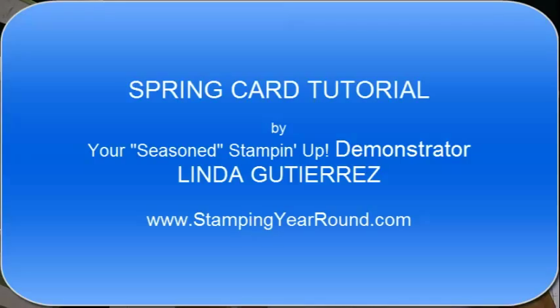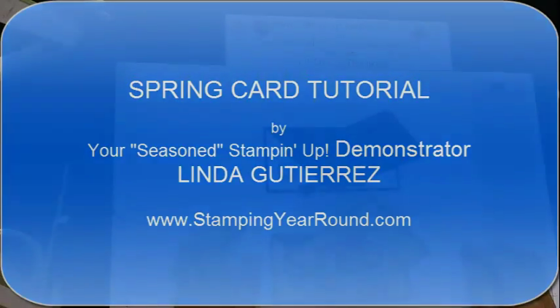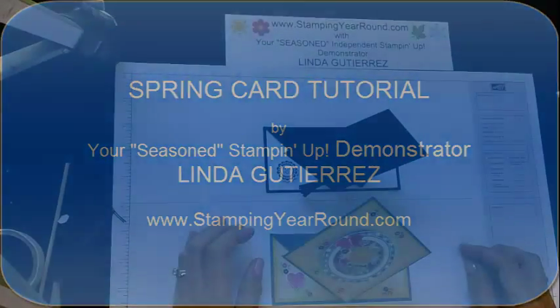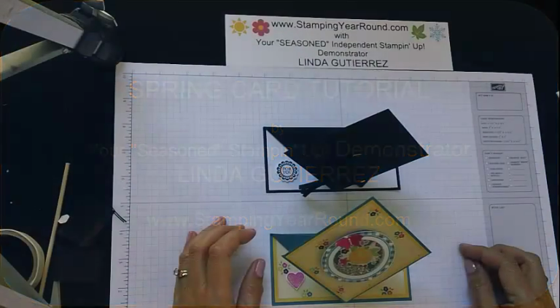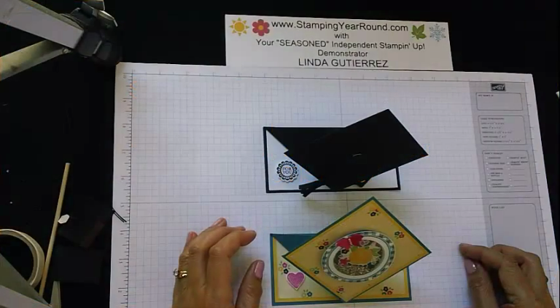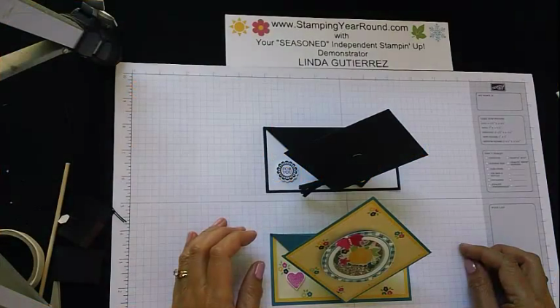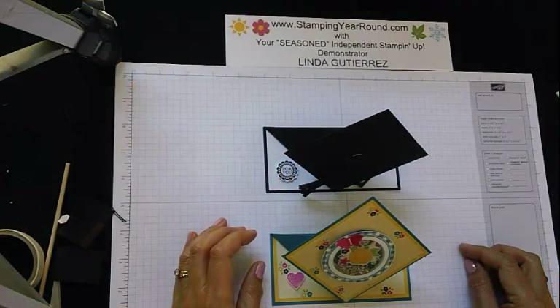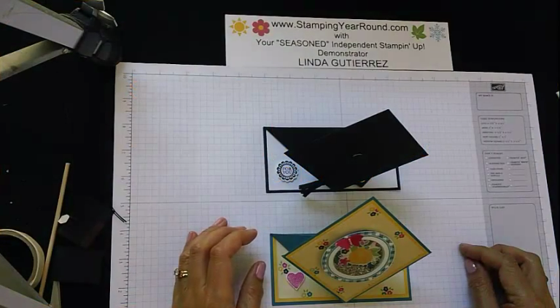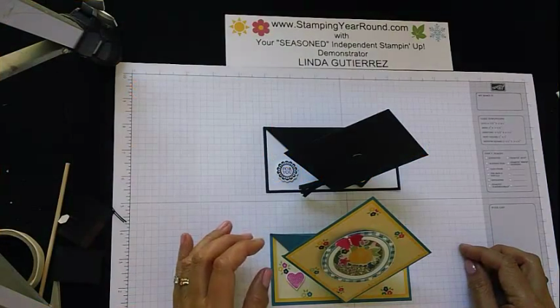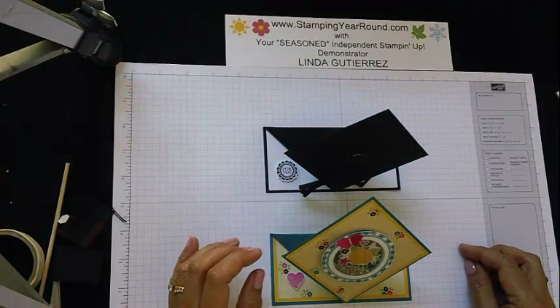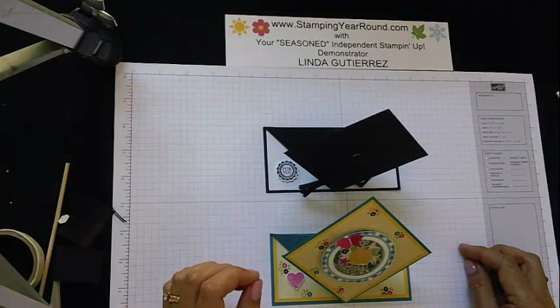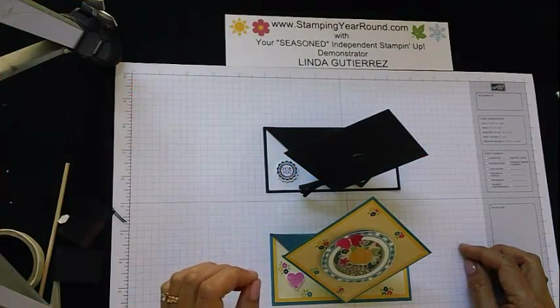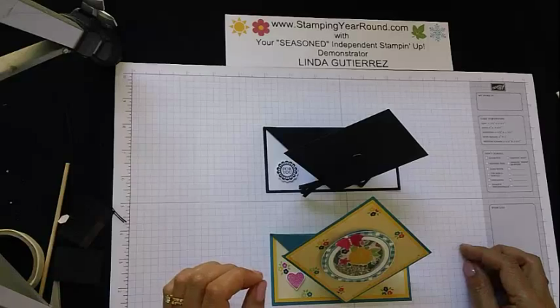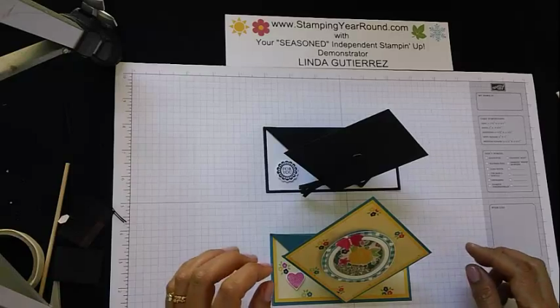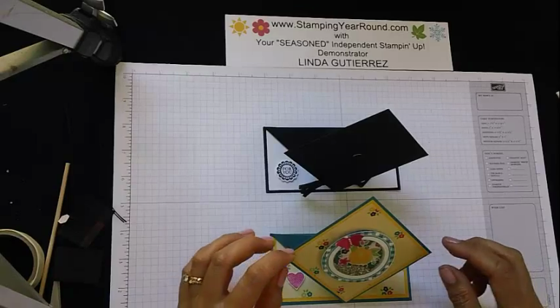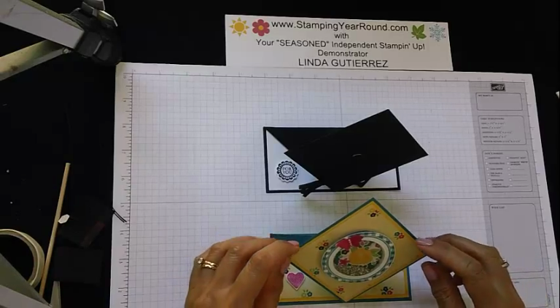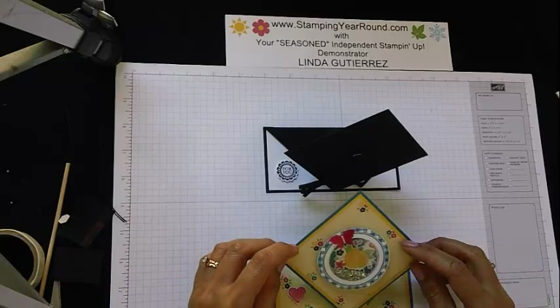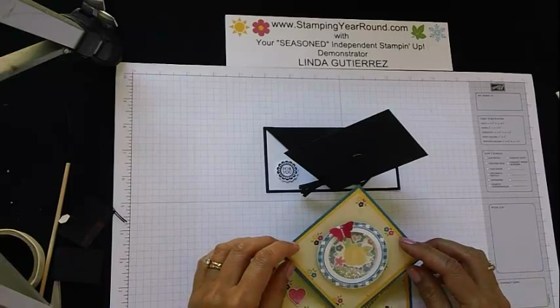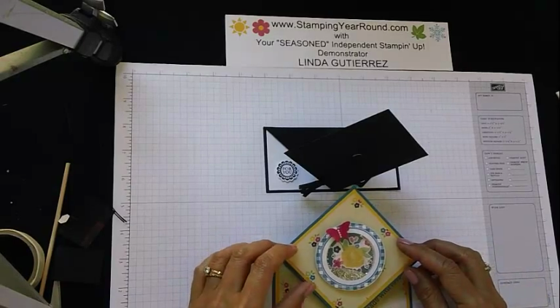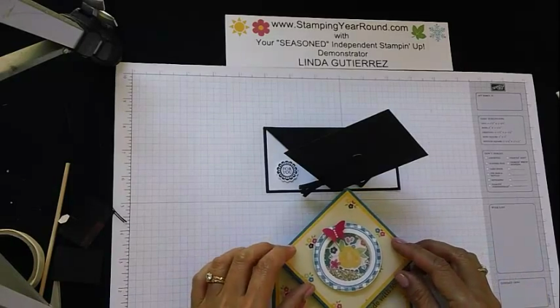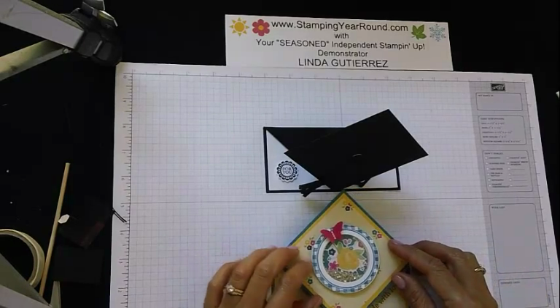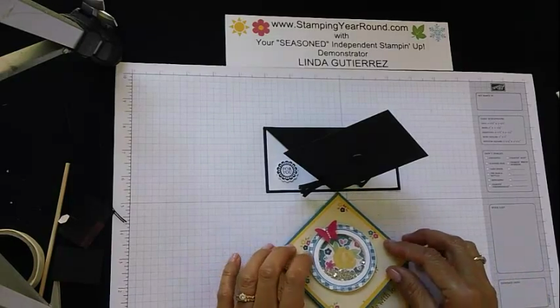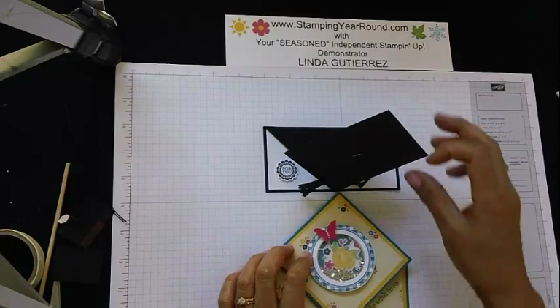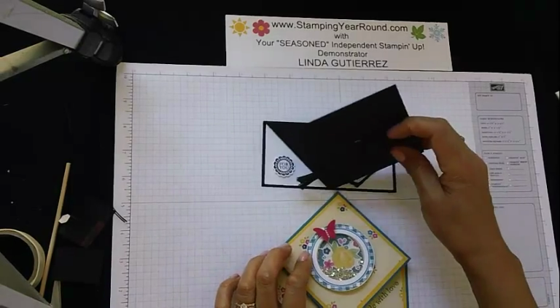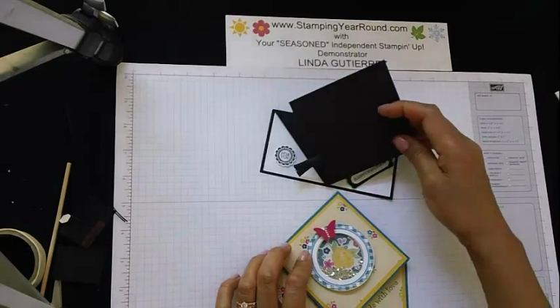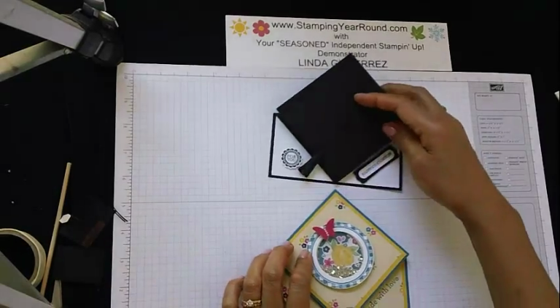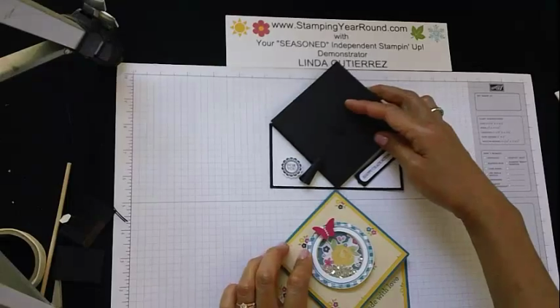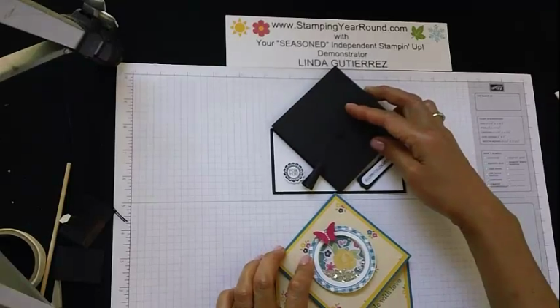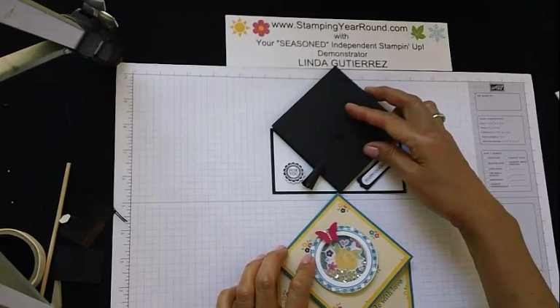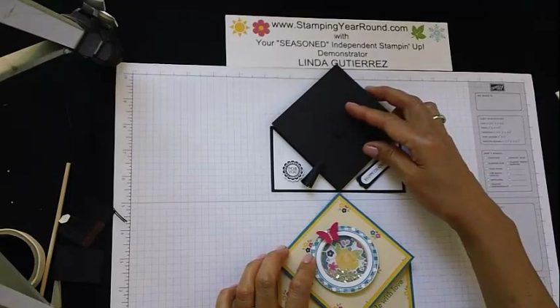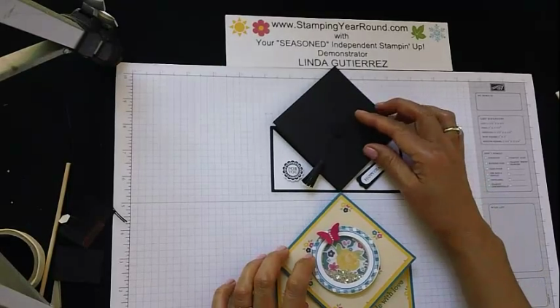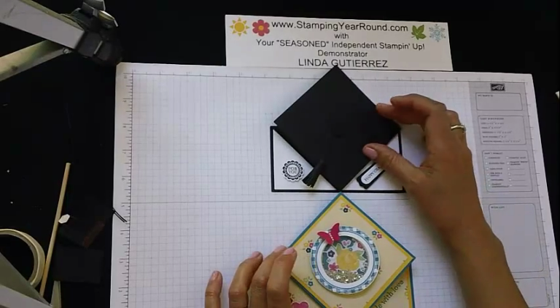Hi, this is Linda Gutierrez, your seasoned independent Stampin' Up! demonstrator, and today I'm going to show you how to make this fun technique card that is called a spring card.